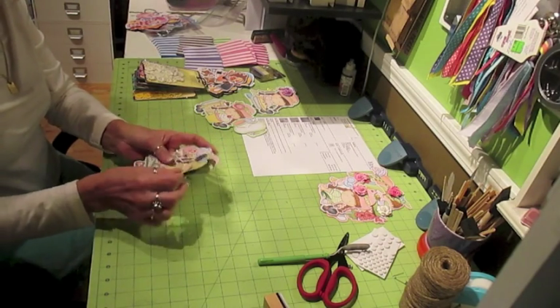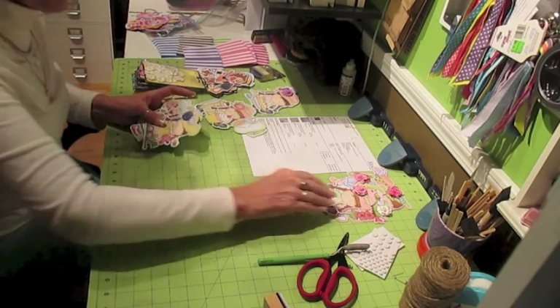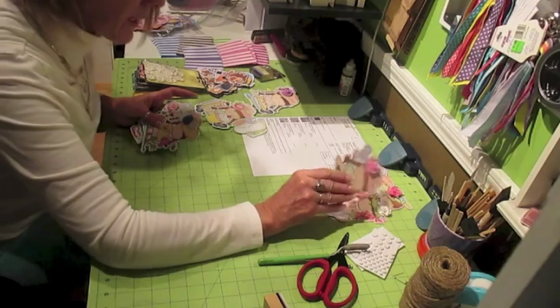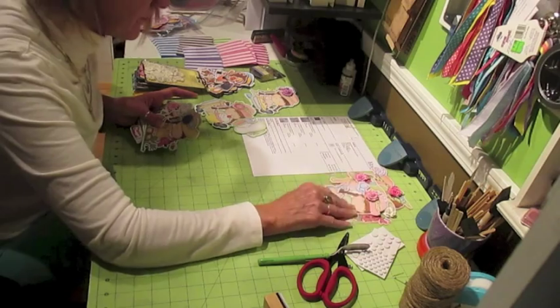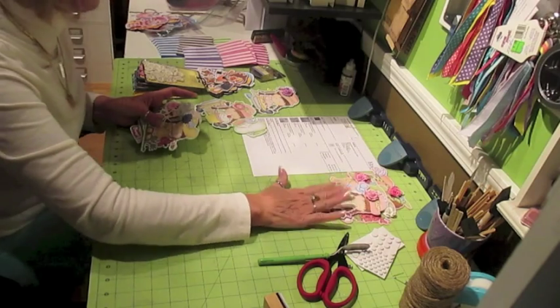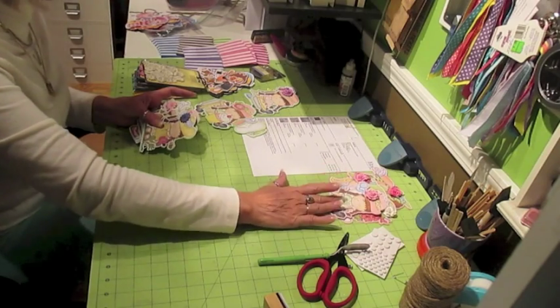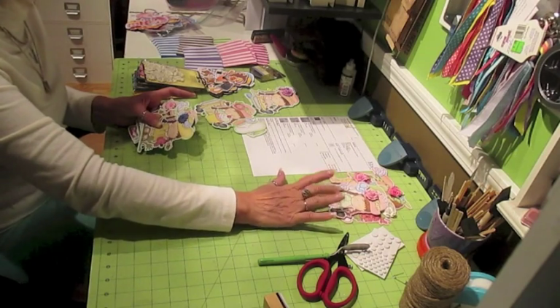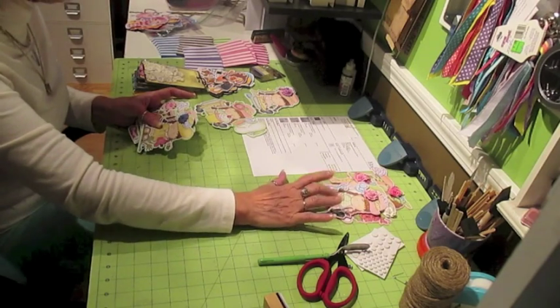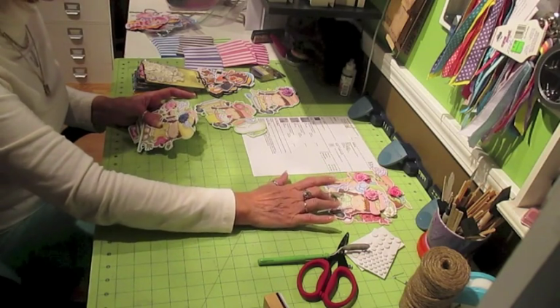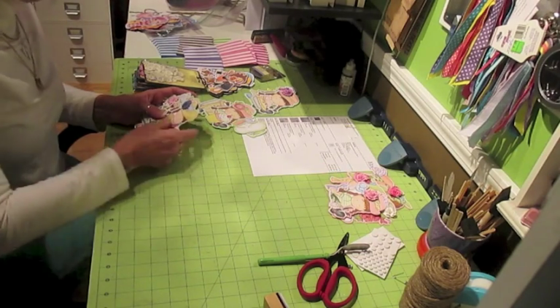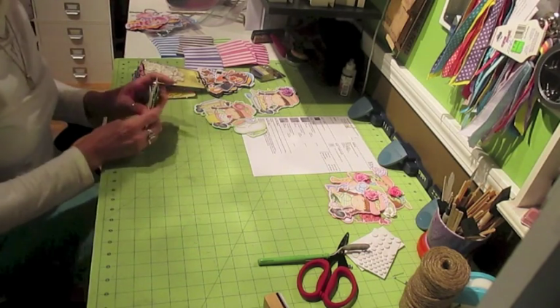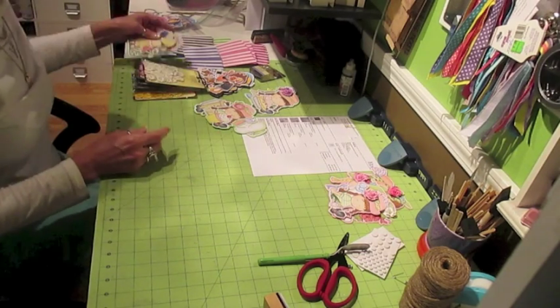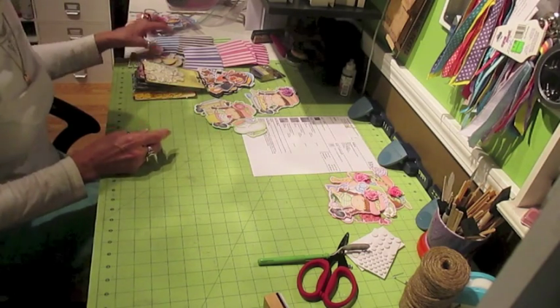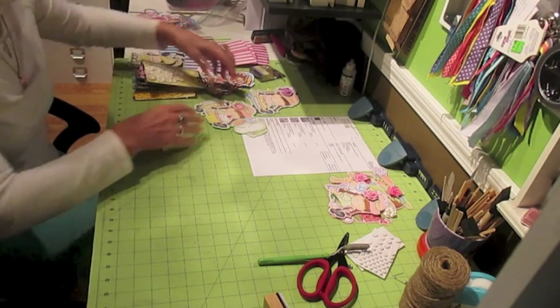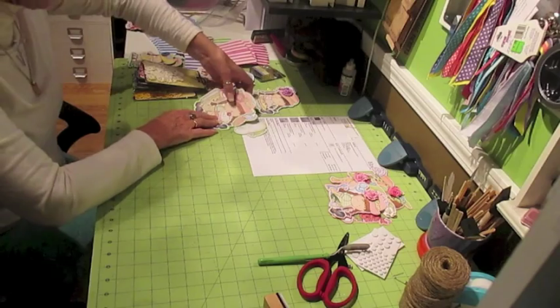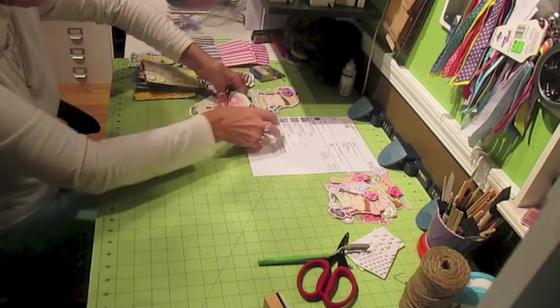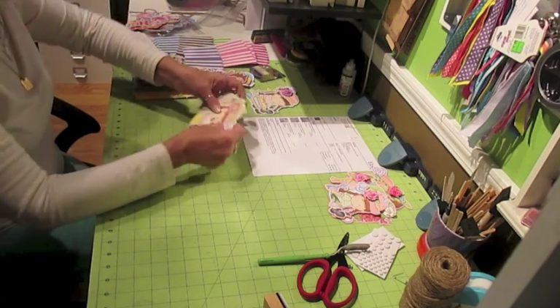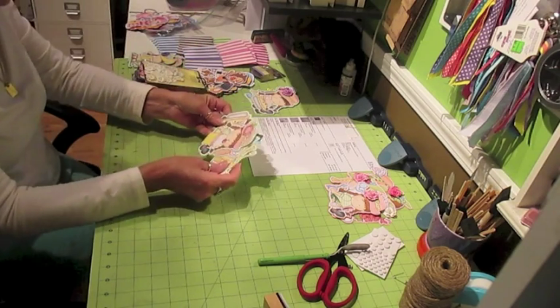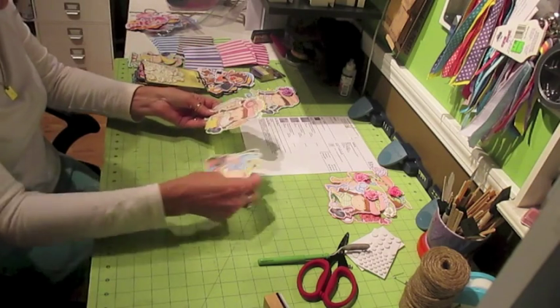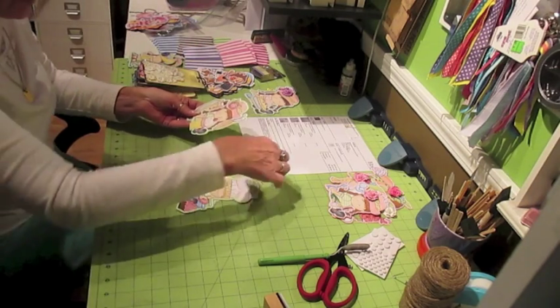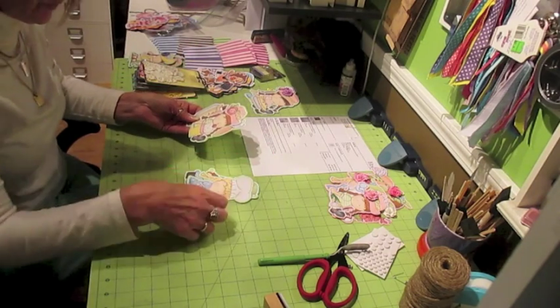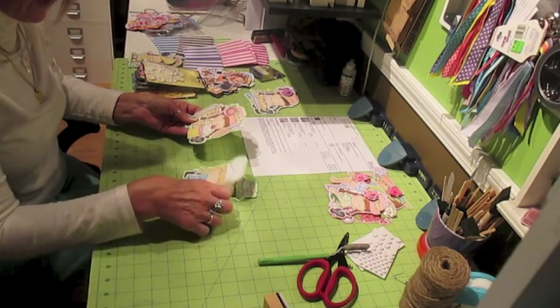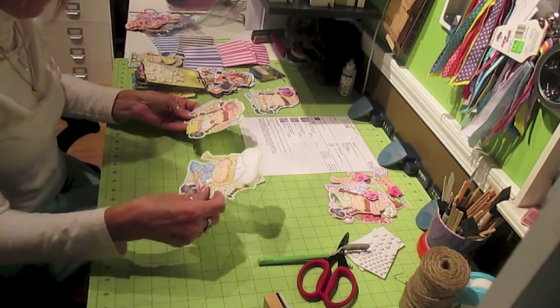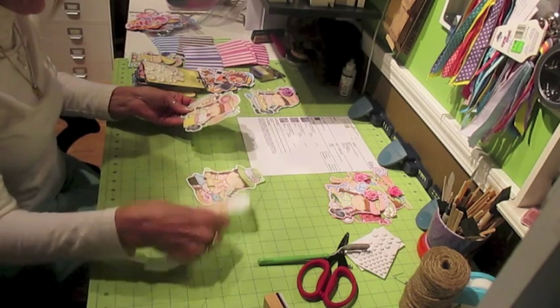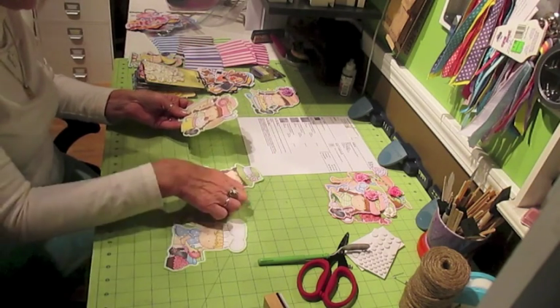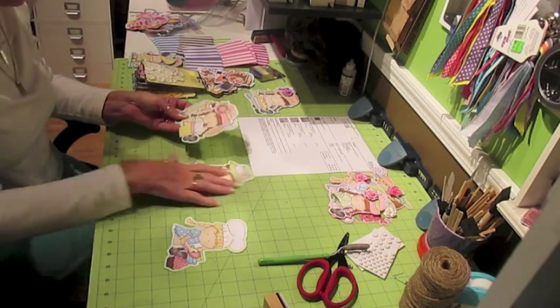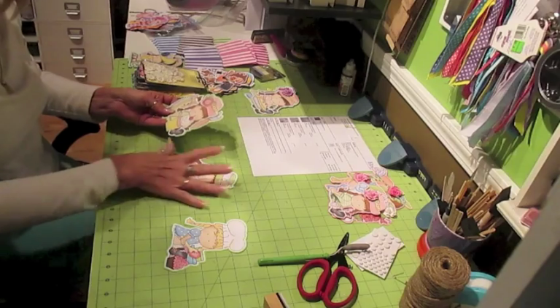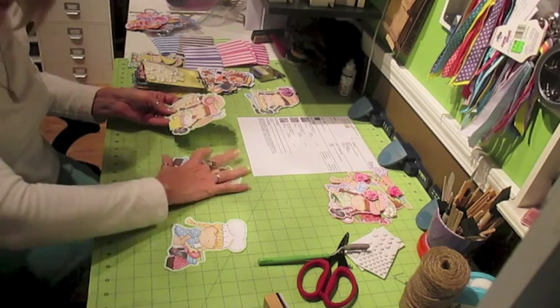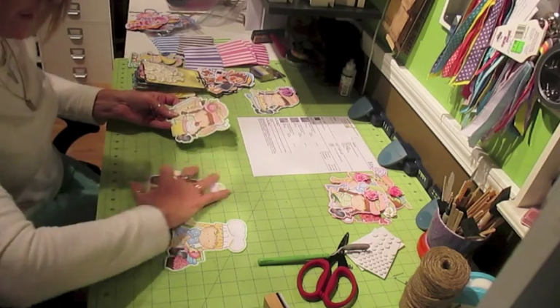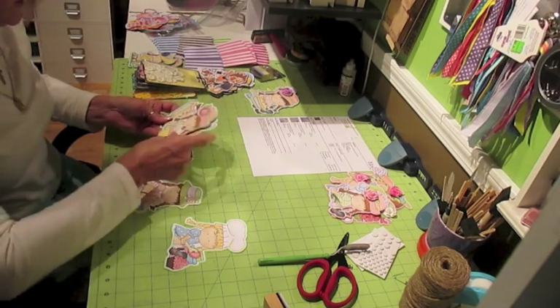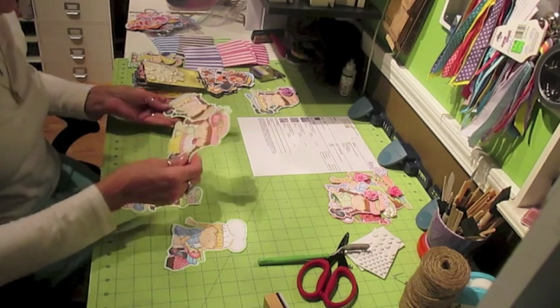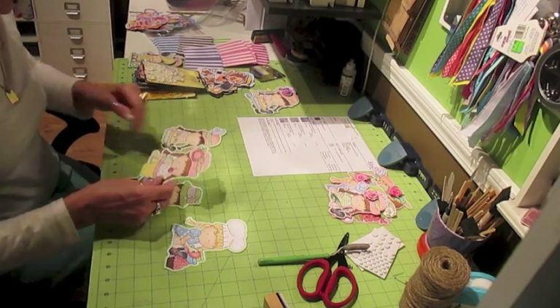I sure hope I have this order done right. I was missing one, so I had to cut out another set and I was going to videotape it. This is it — this is the one that I needed.